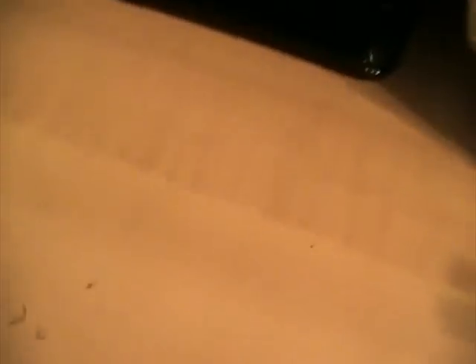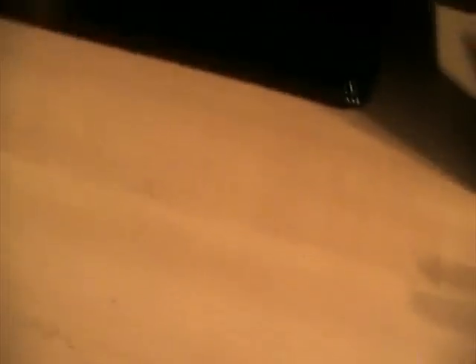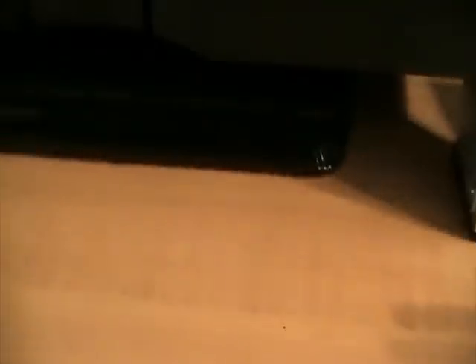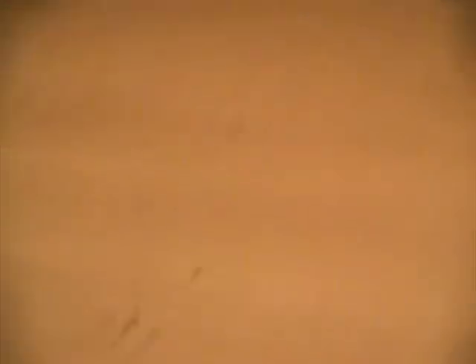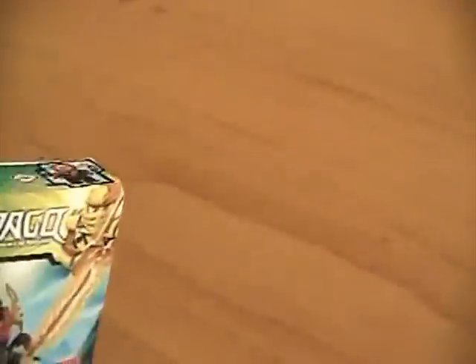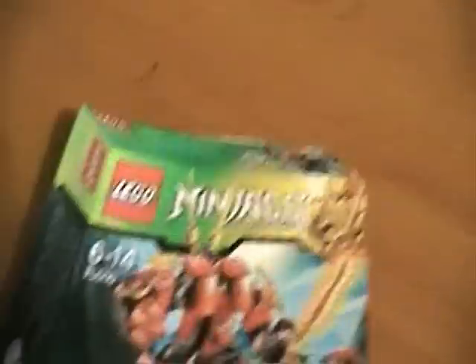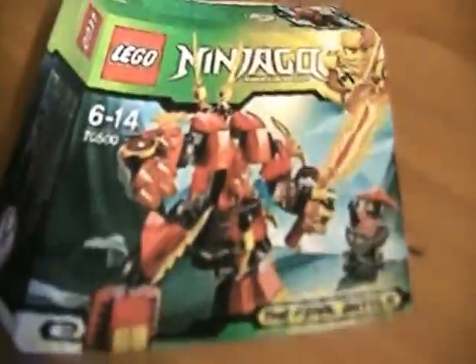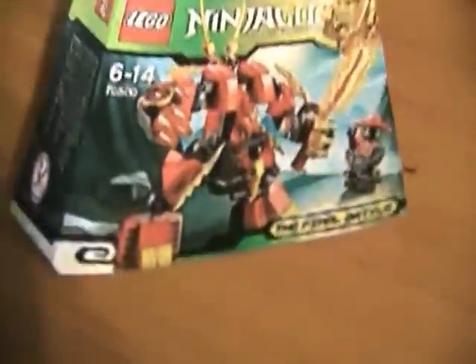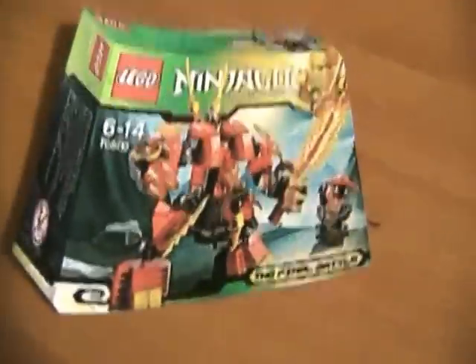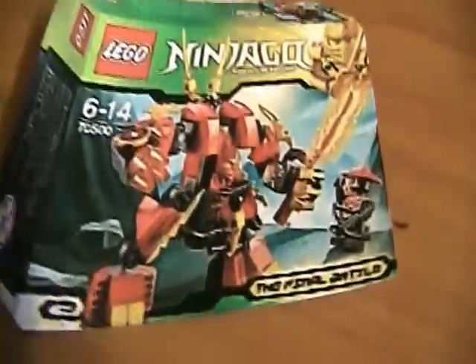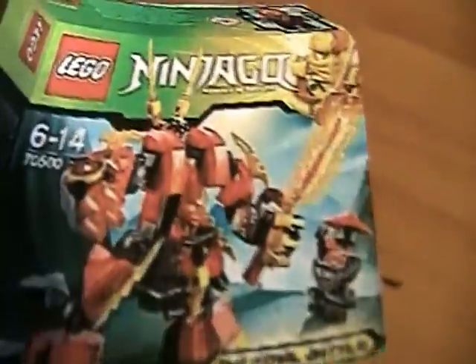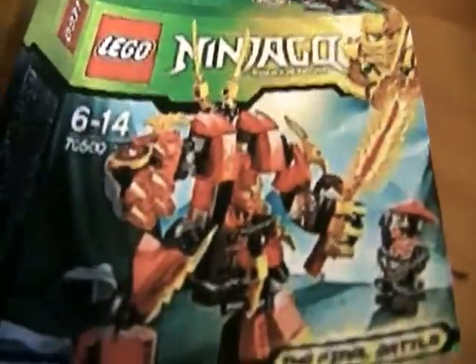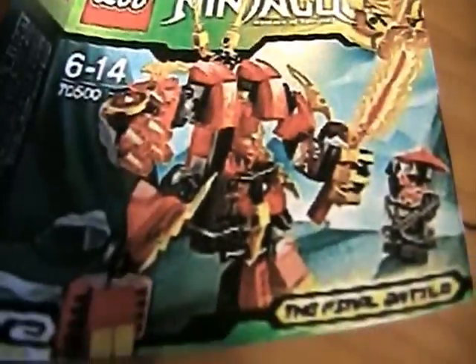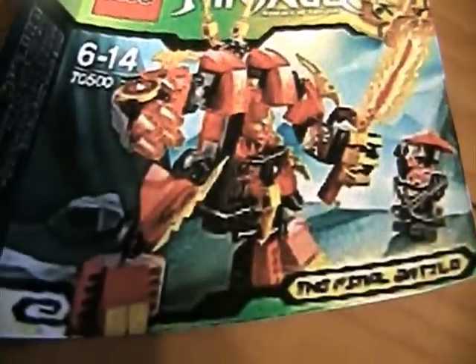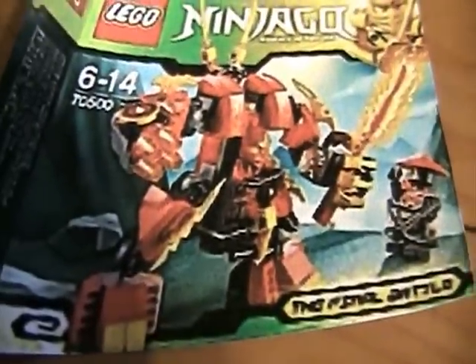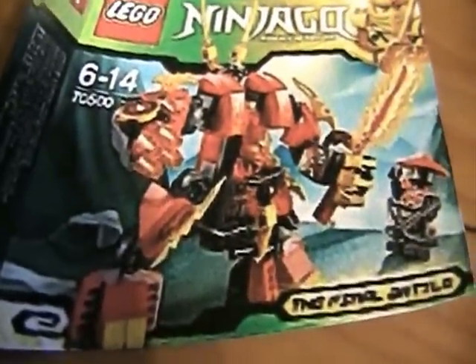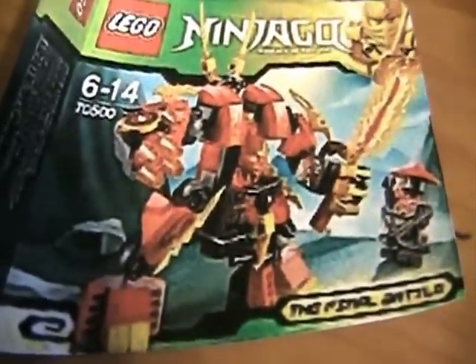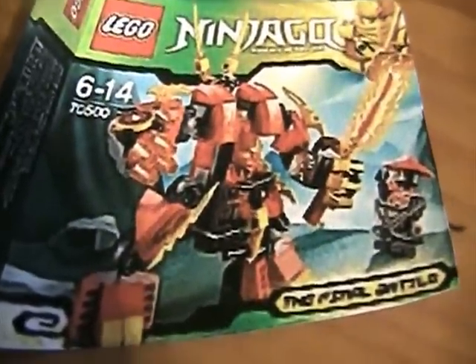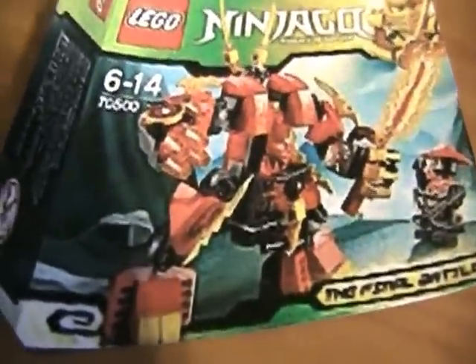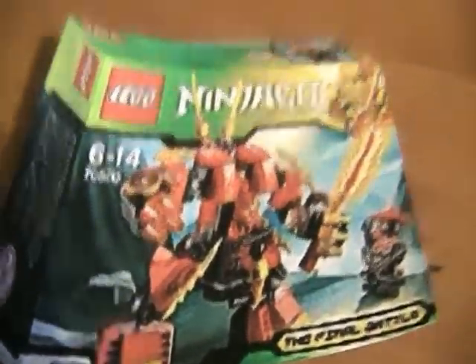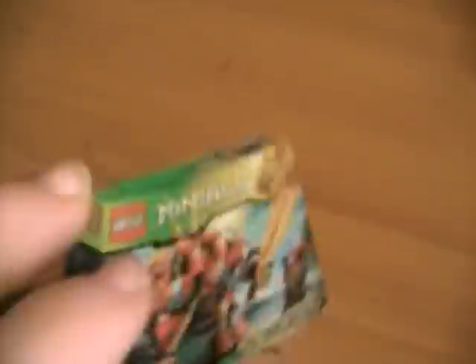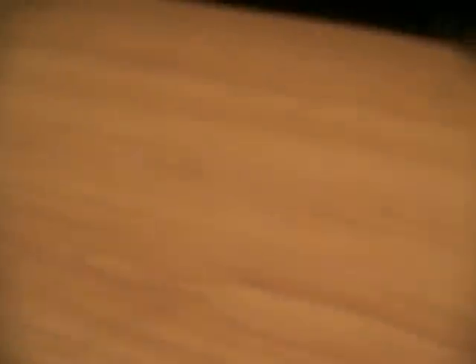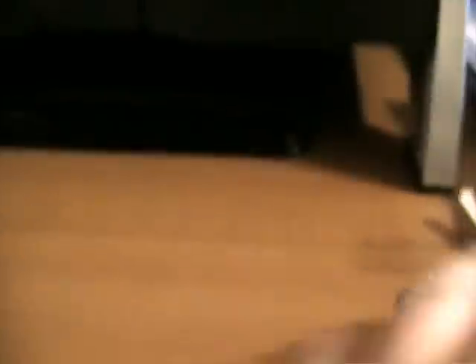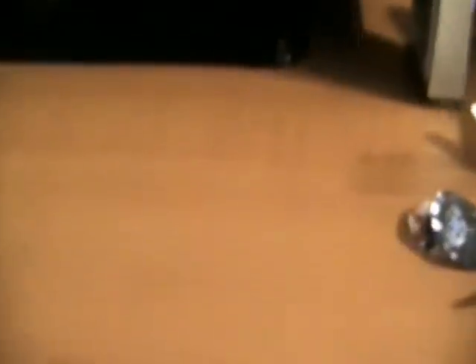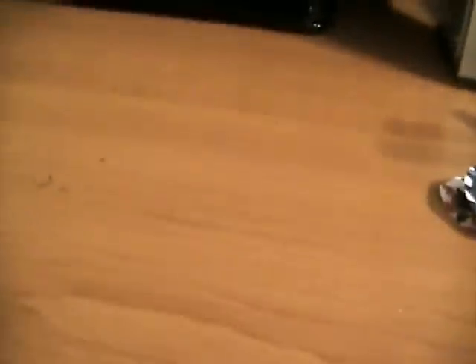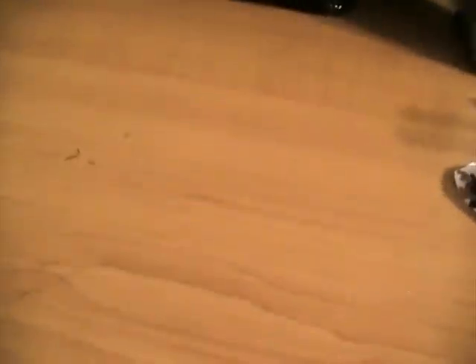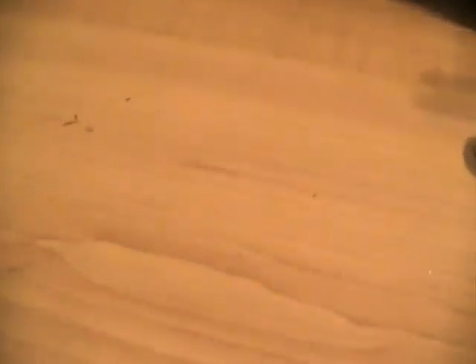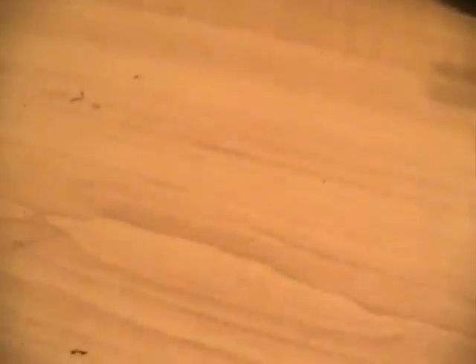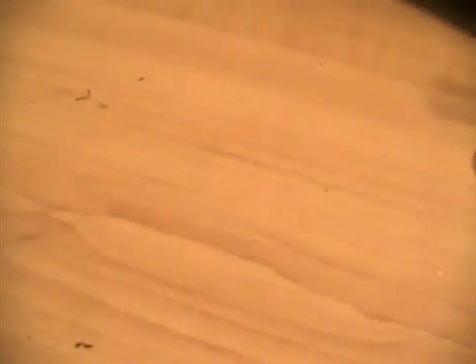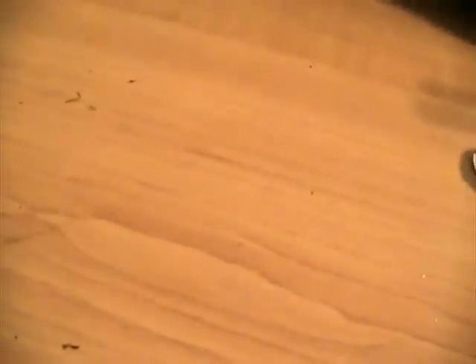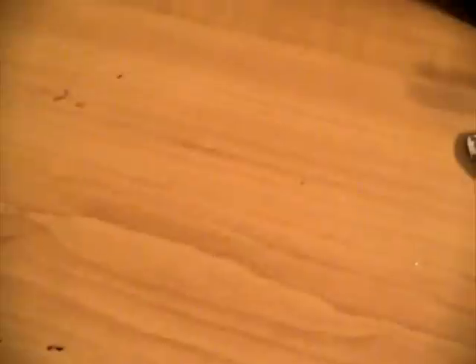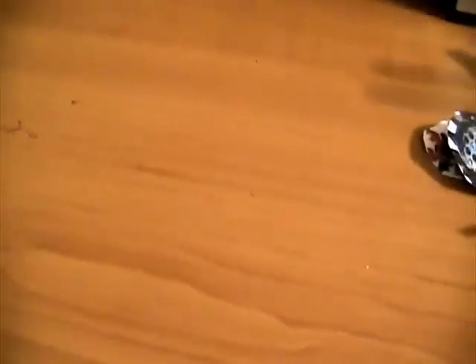Next — I printed out all the sets too. It's Kai's fire robot, and I'm definitely going to have to get that one. That's pretty cool. And if you want to get all the ninja, you're gonna have to collect every single set.